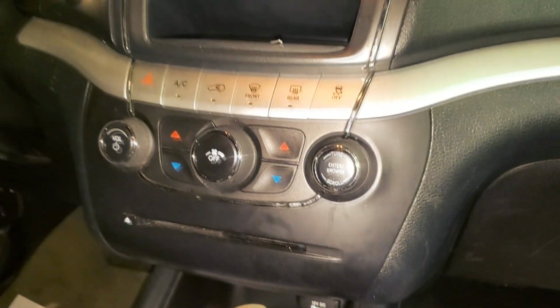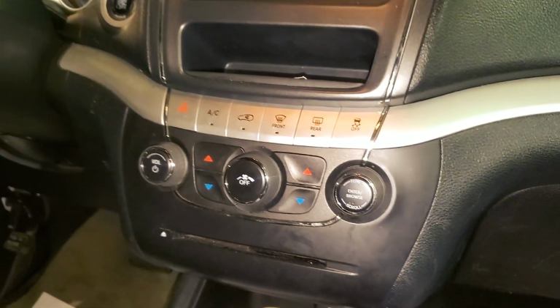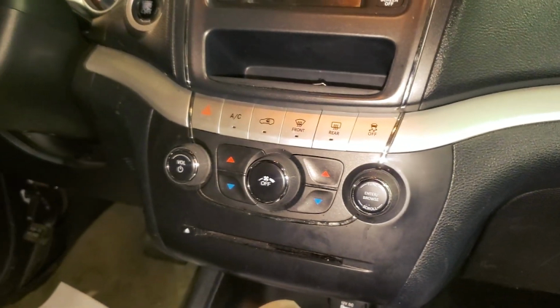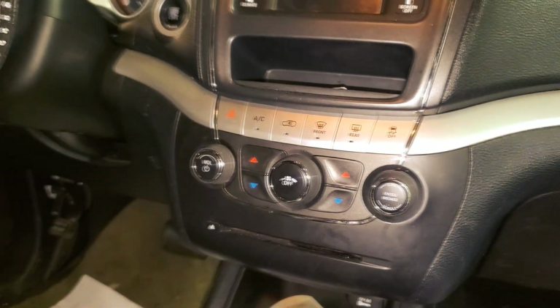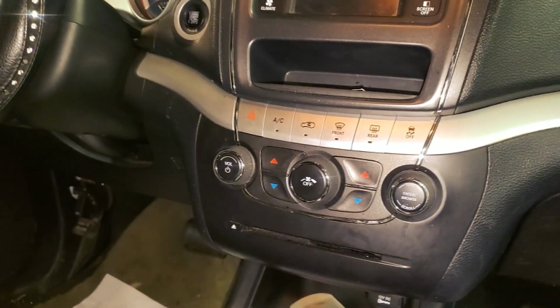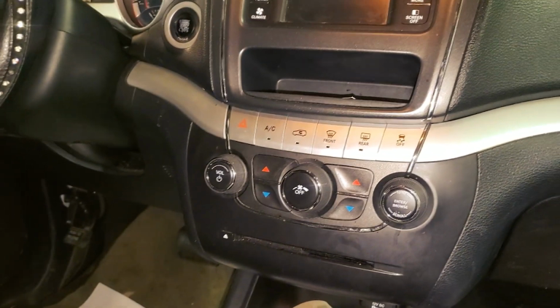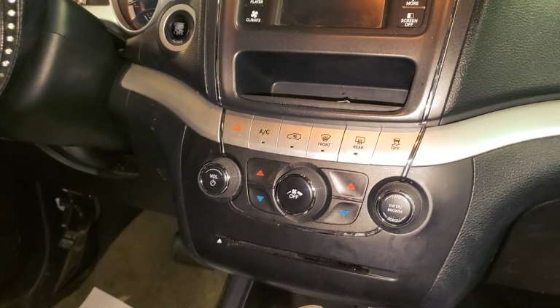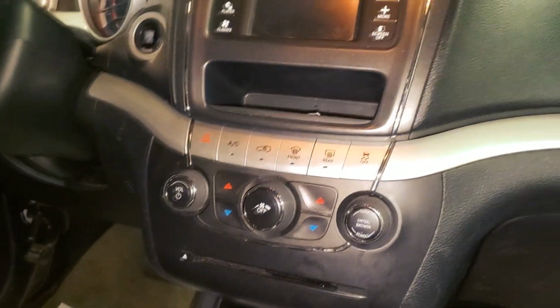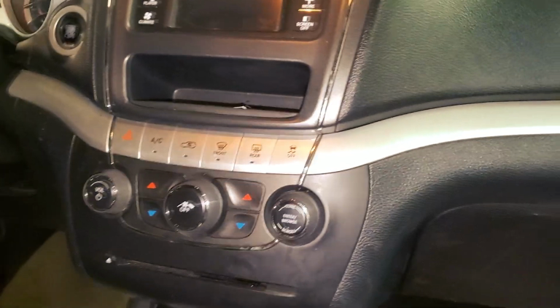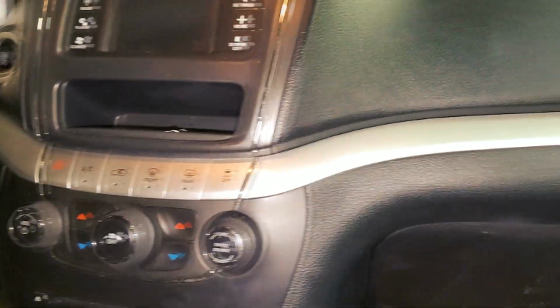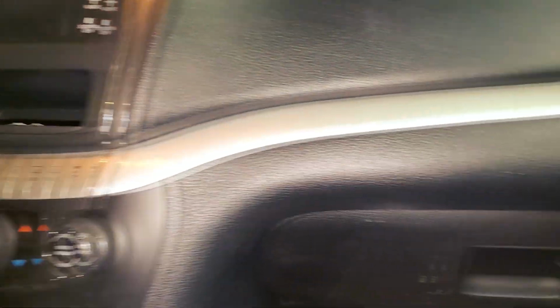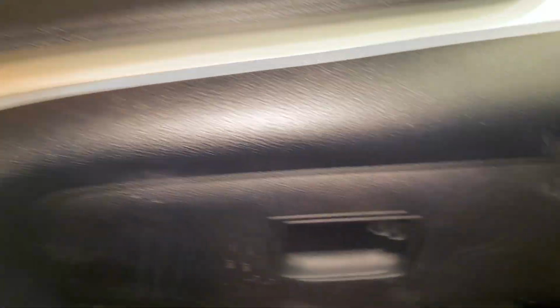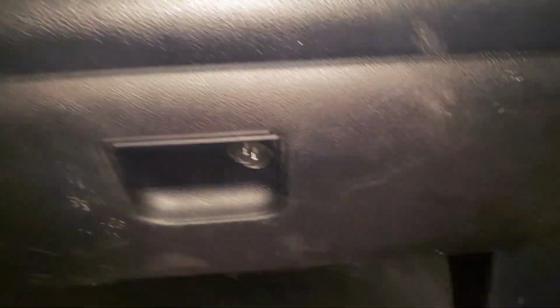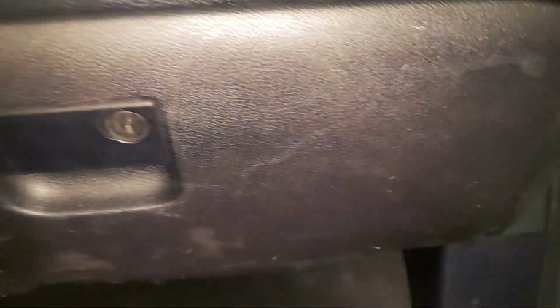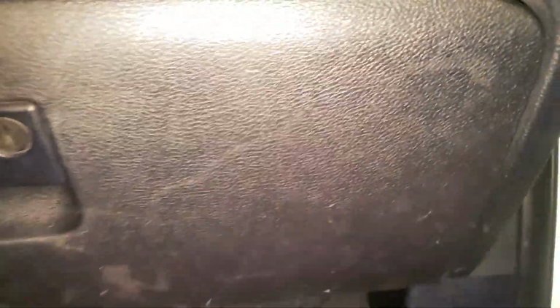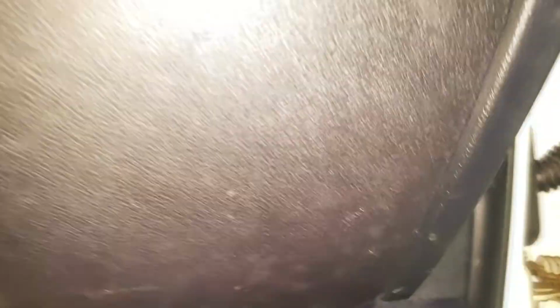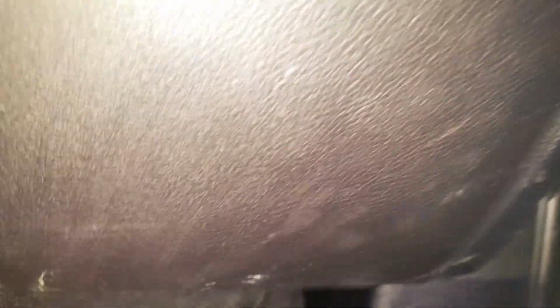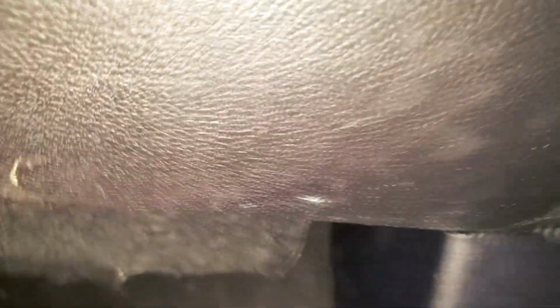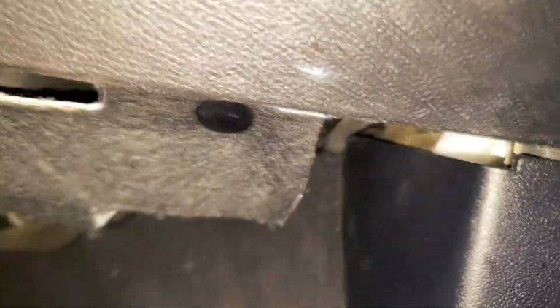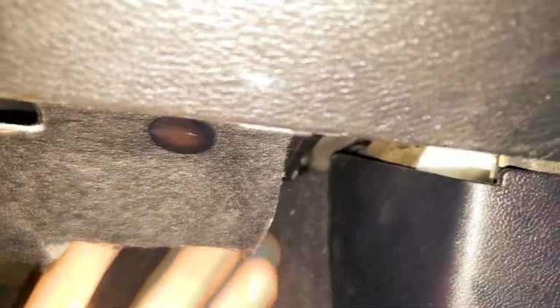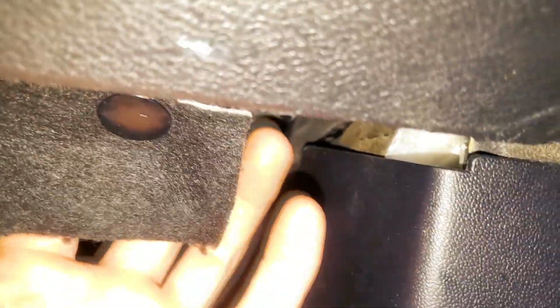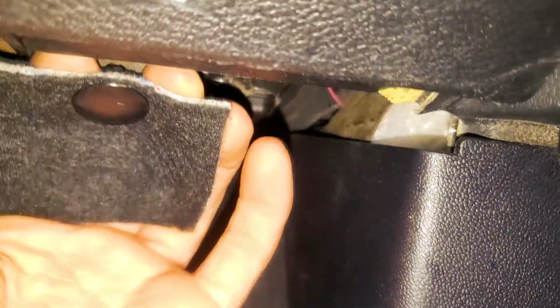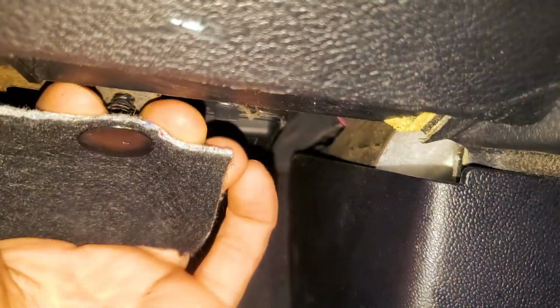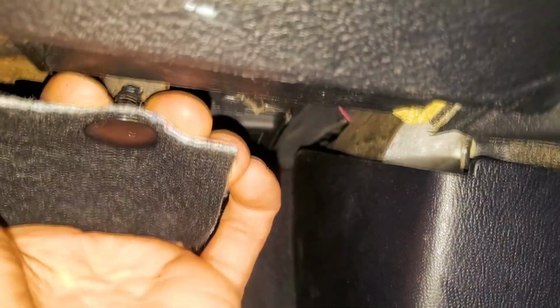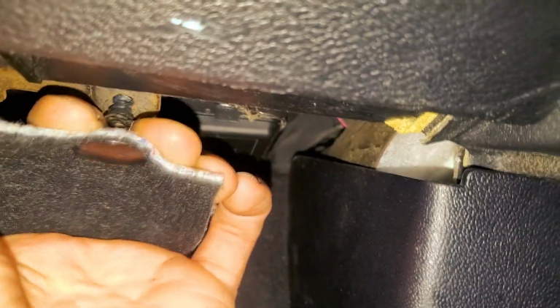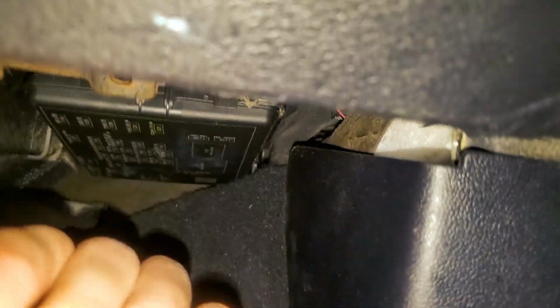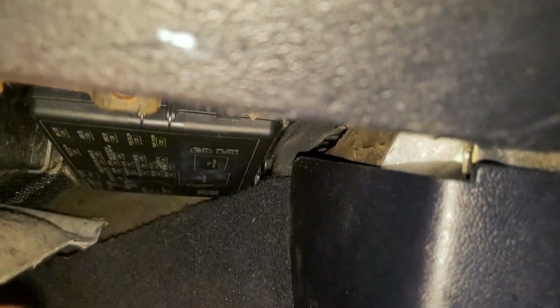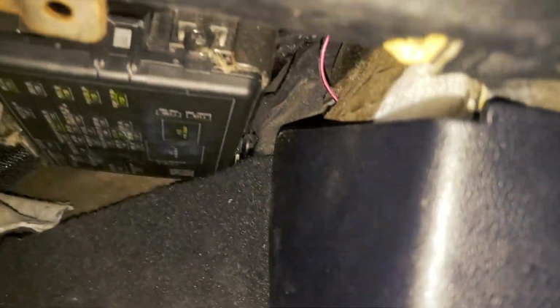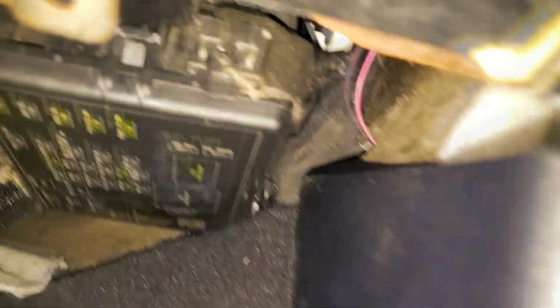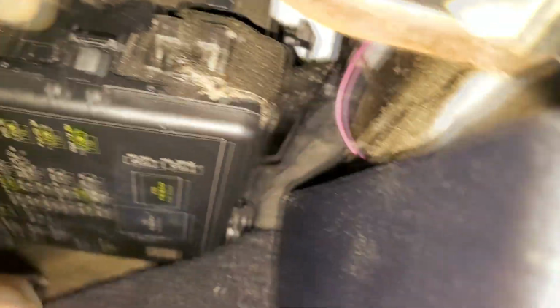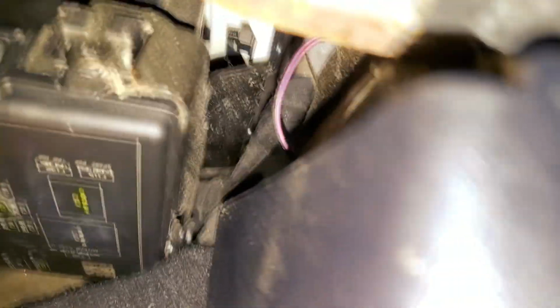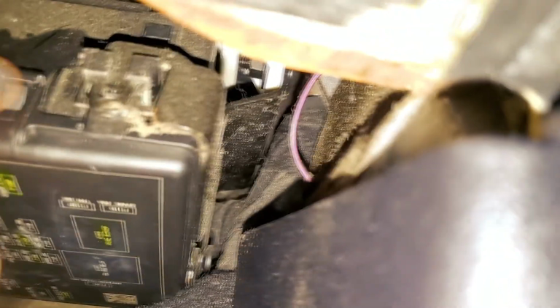What's going on guys, I've got this 2011 Dodge Journey and I'm going to use it to point out to you the location of the fuses for the cigarette lighters, also known as the power points. The fuse box is right here on the passenger side.